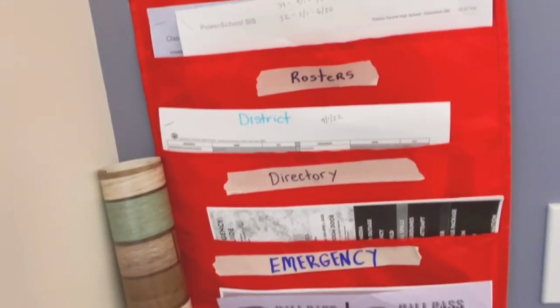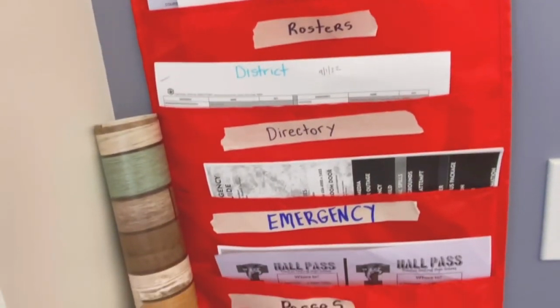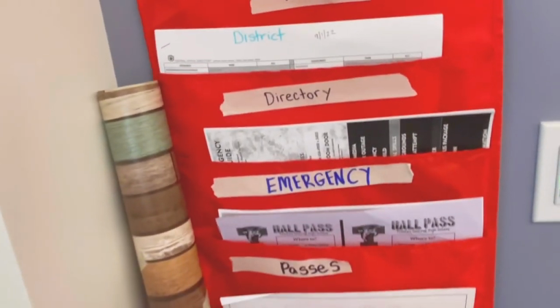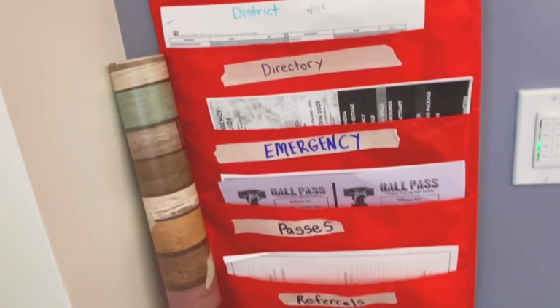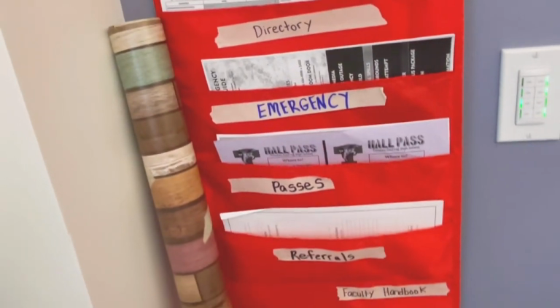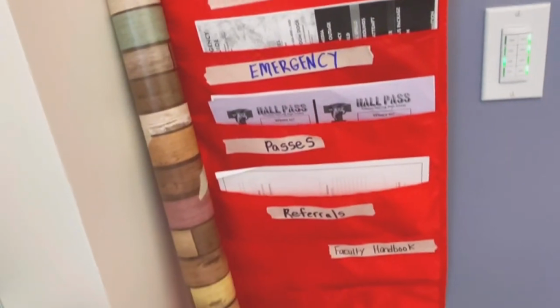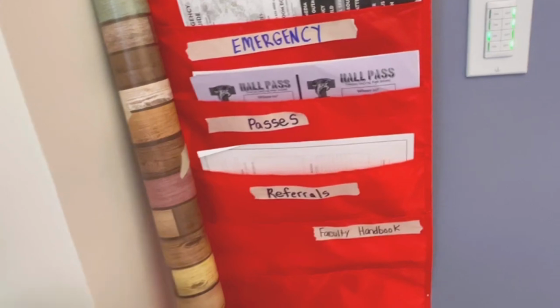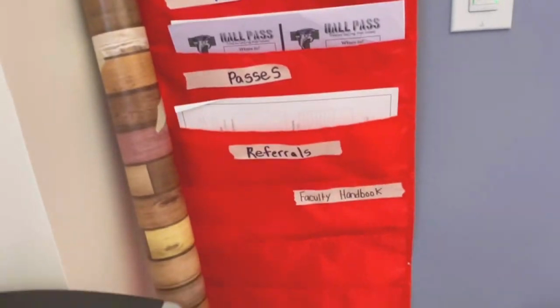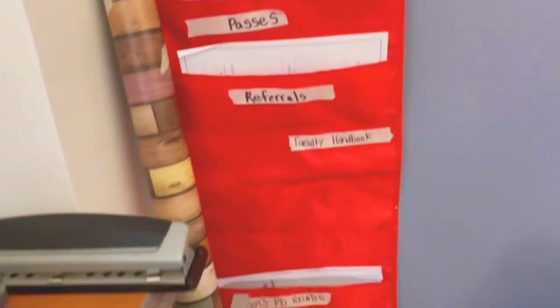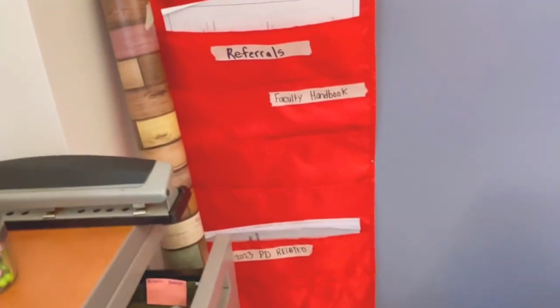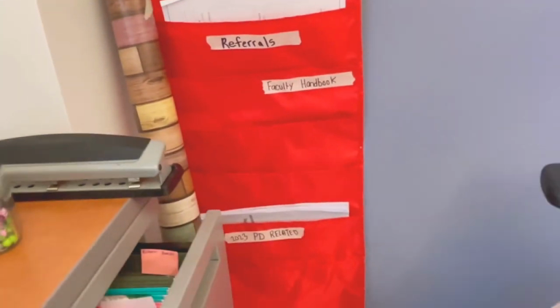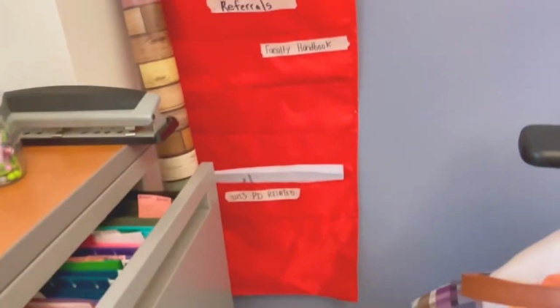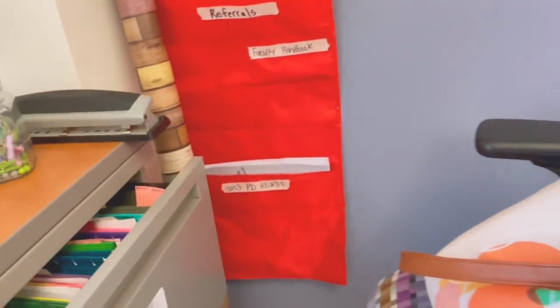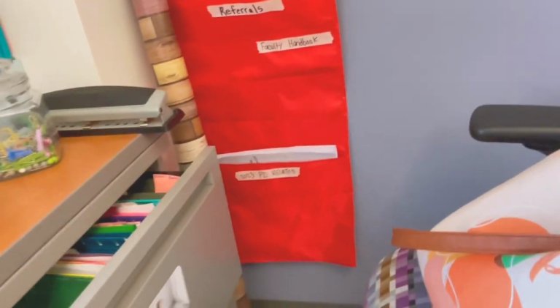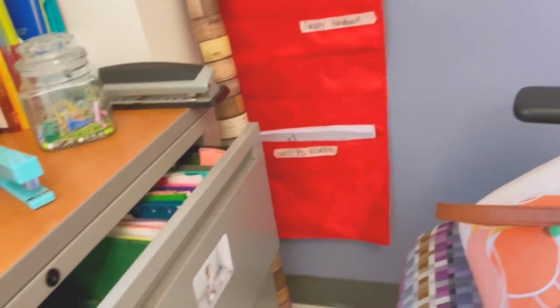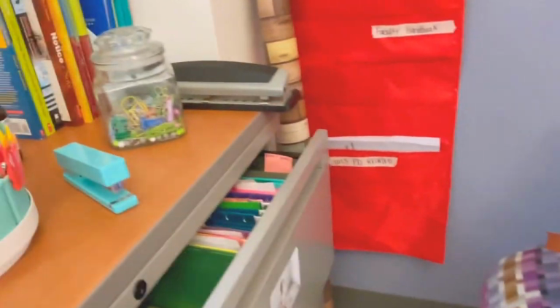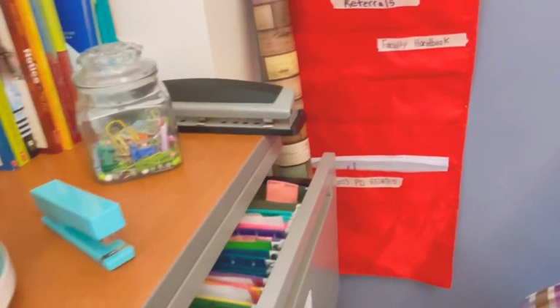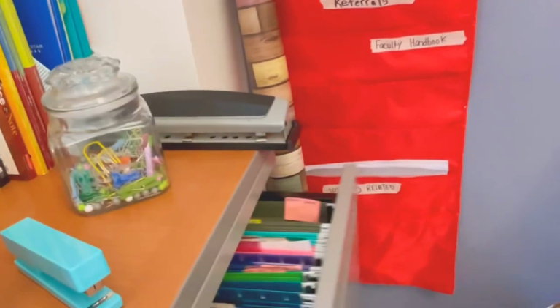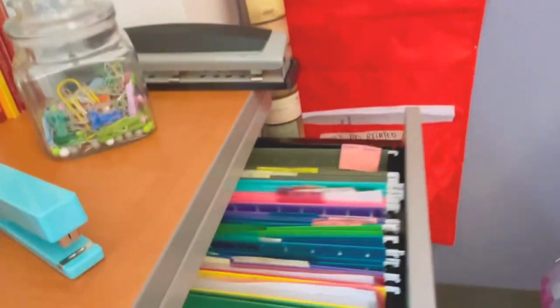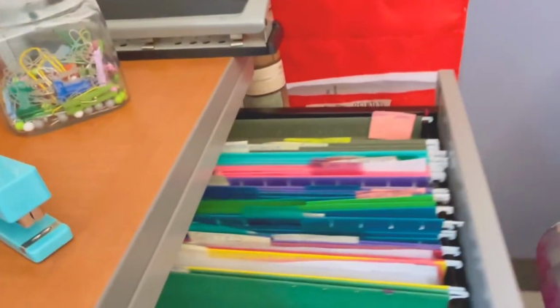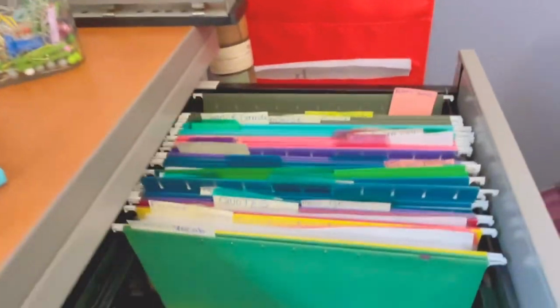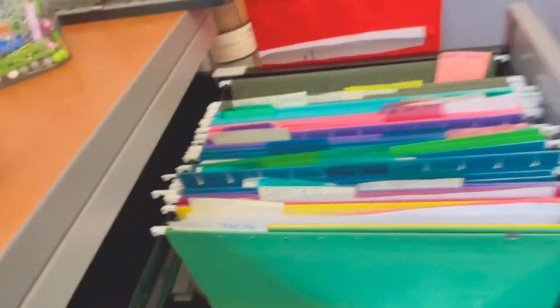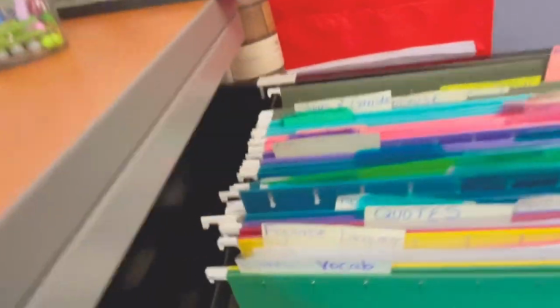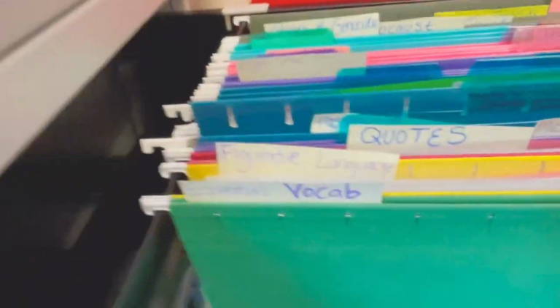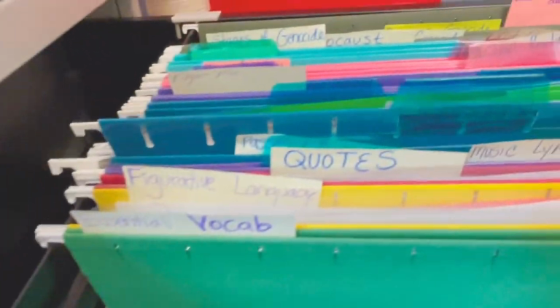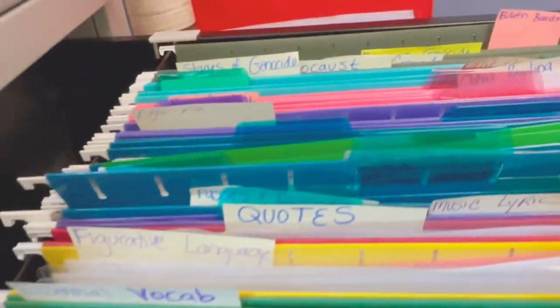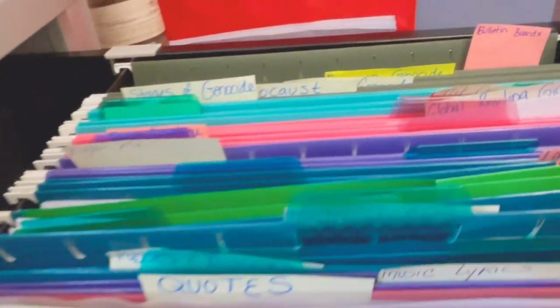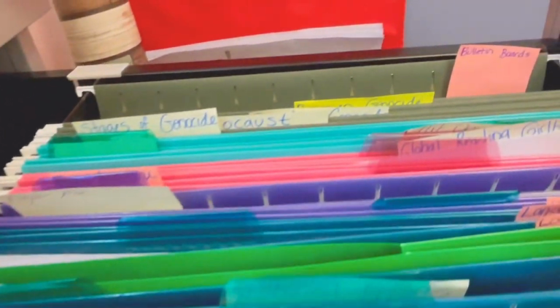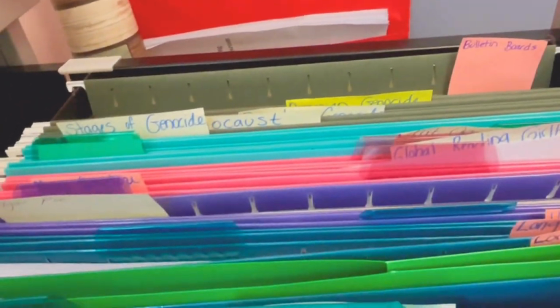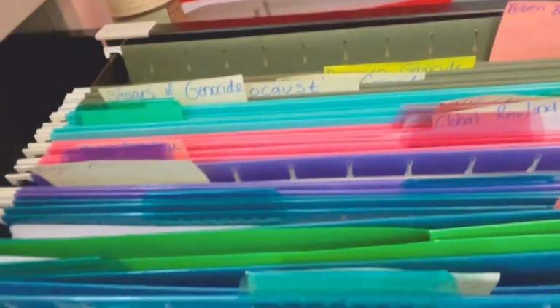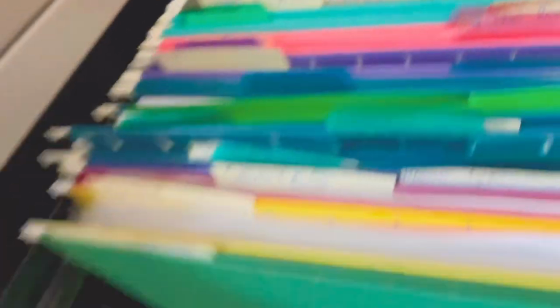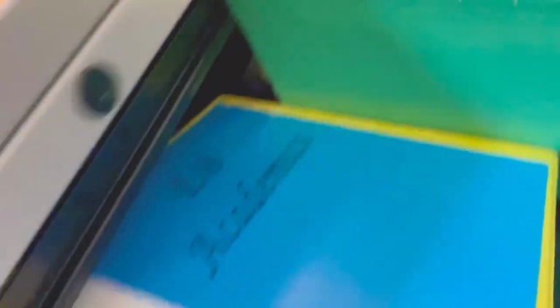I consider myself to be pretty organized — I feel like I have to be. While I'm very organized online, I do feel that I need some hard copies at times. So here's a little look at how I do it.